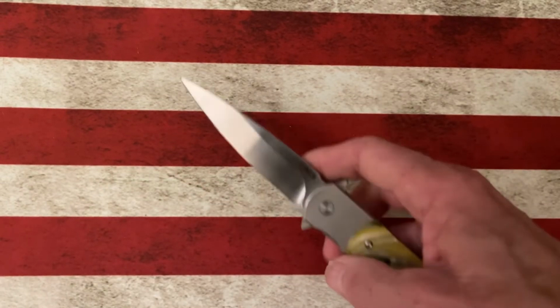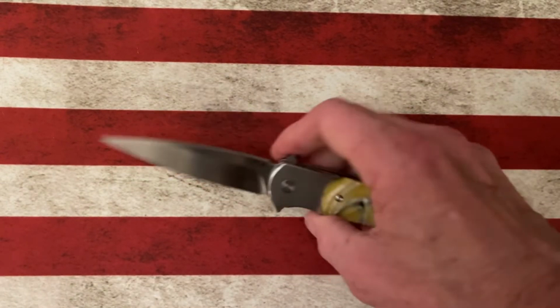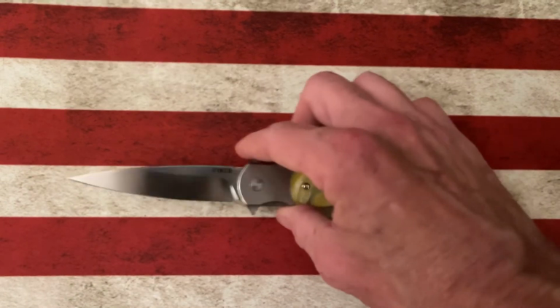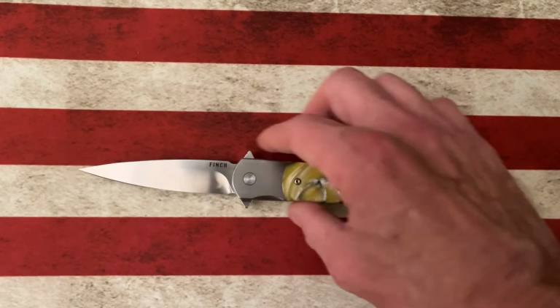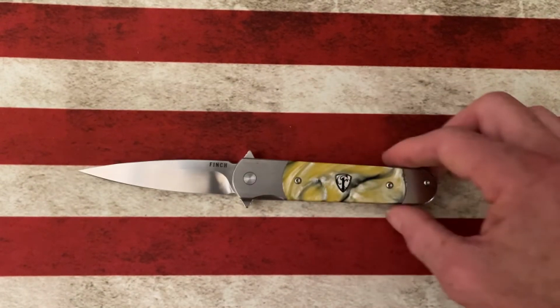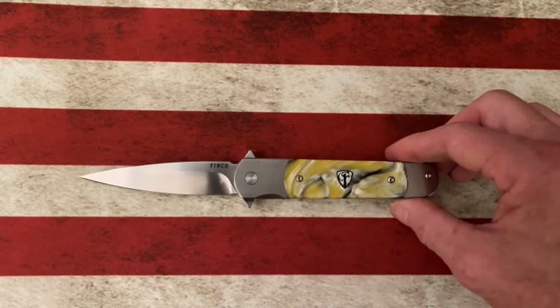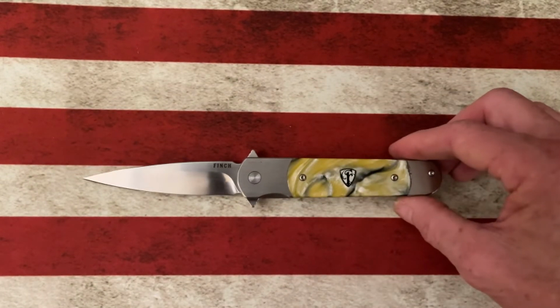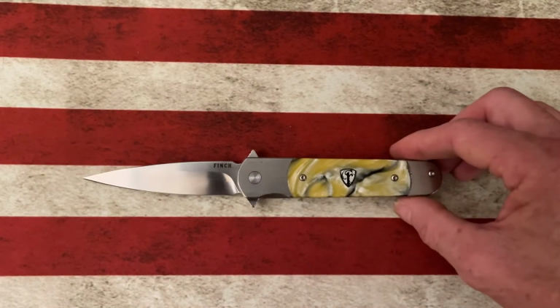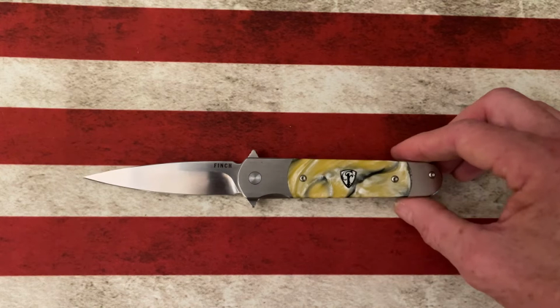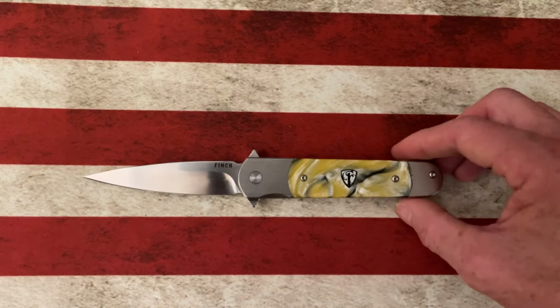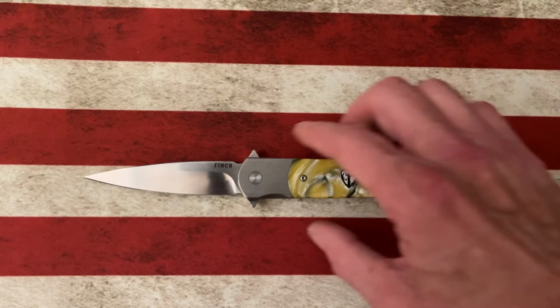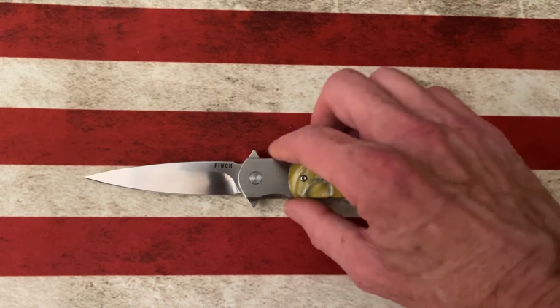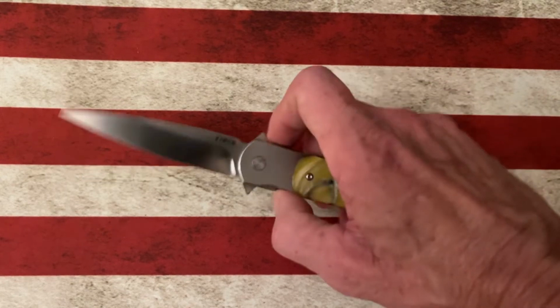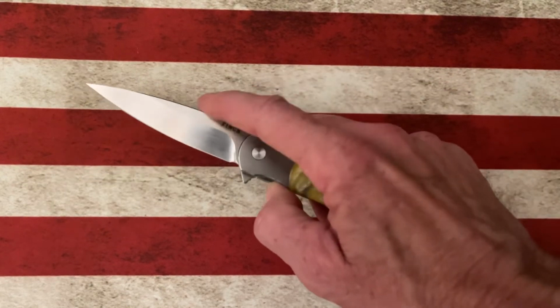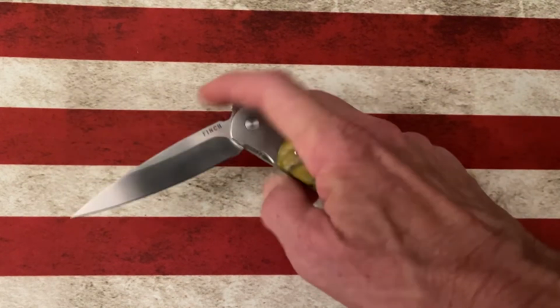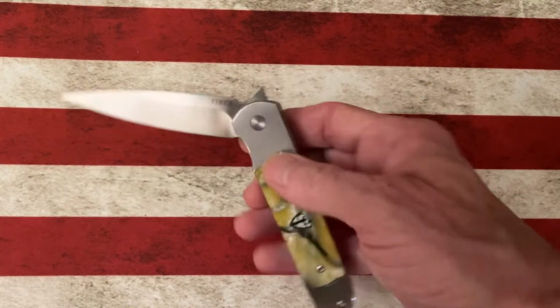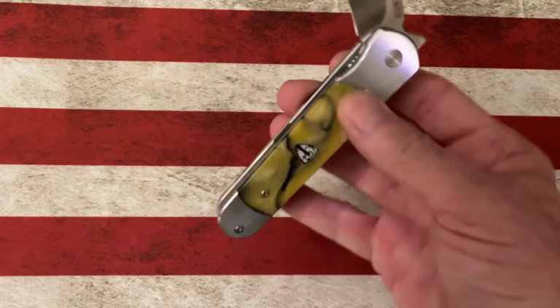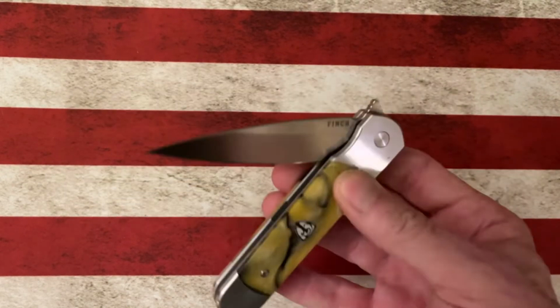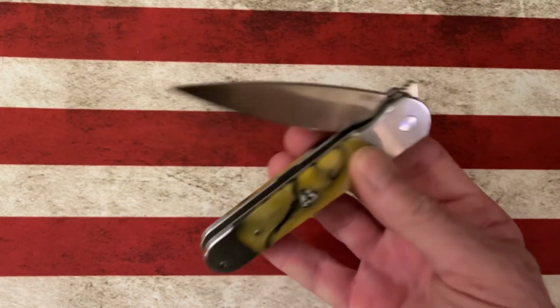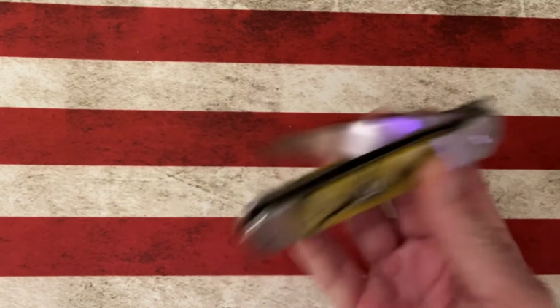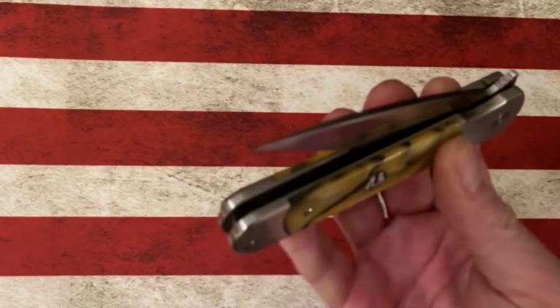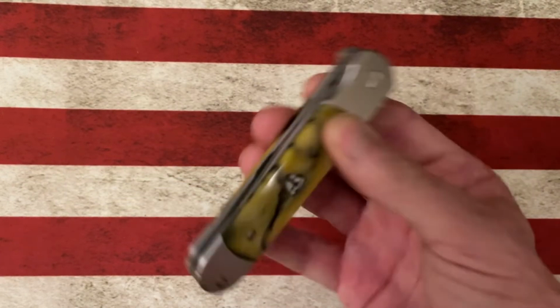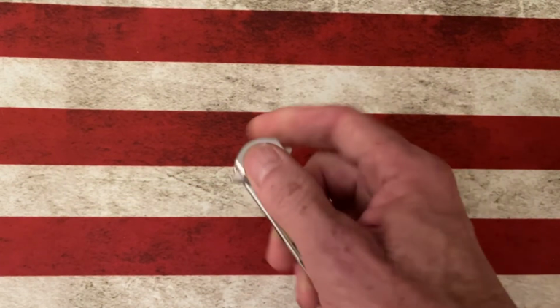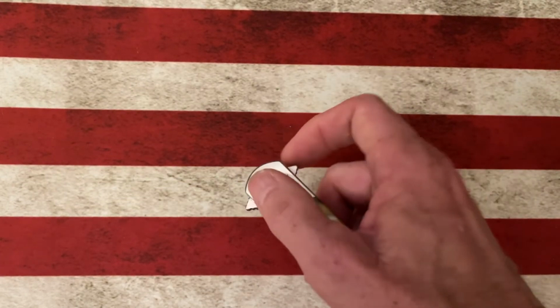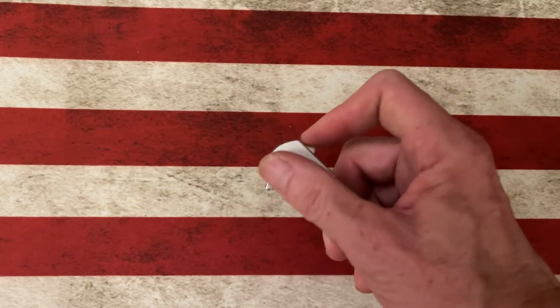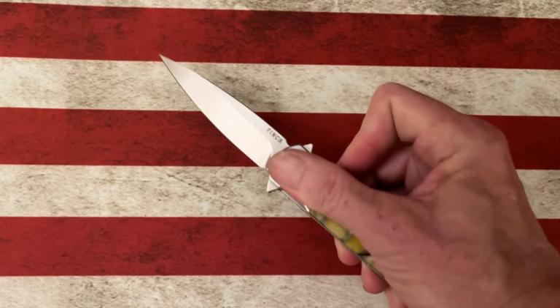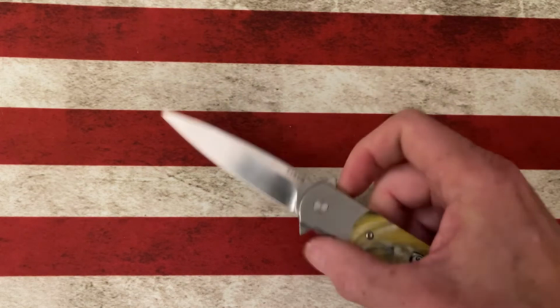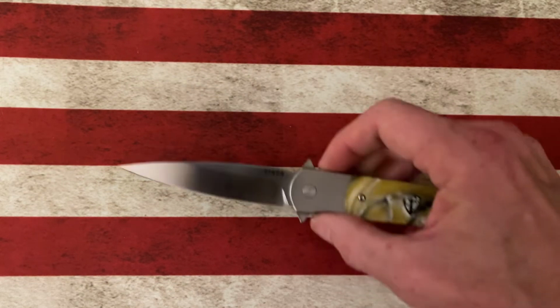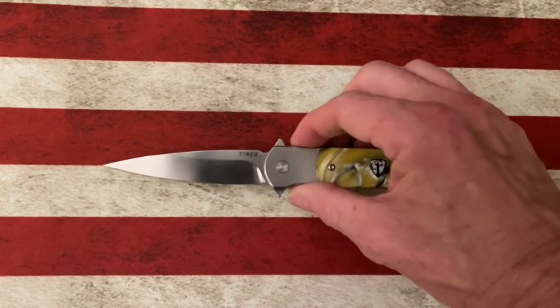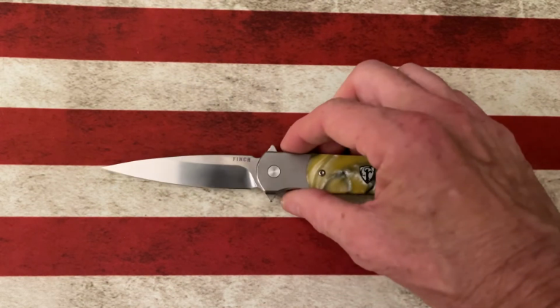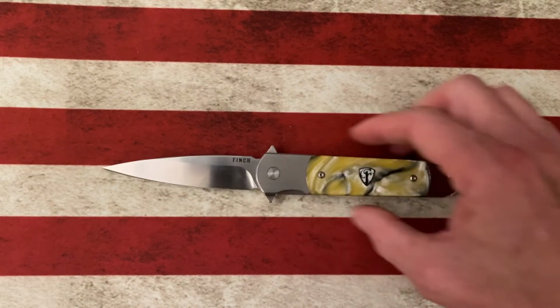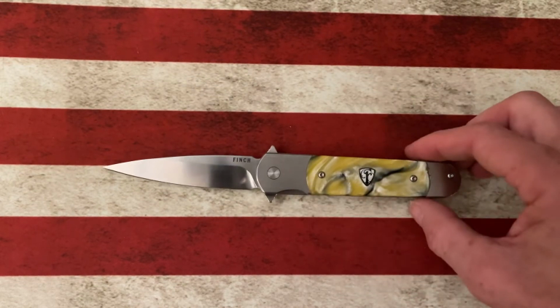It's really got a lot of uses and I love the Italian stiletto look of it. Like all Finch knives, it's got fantastic action.